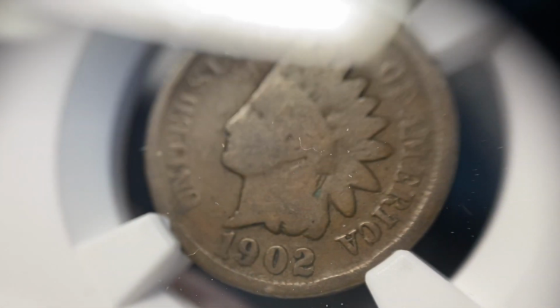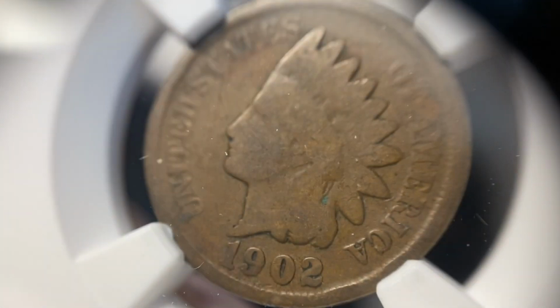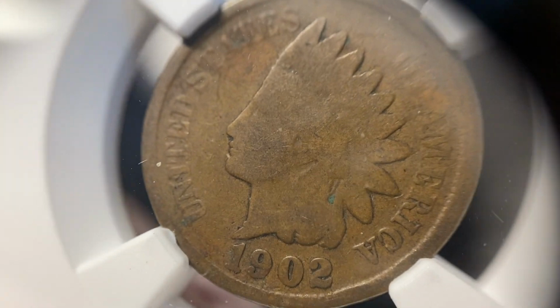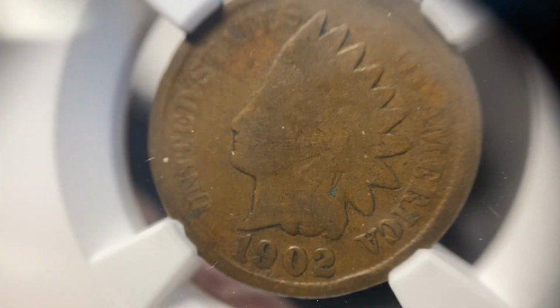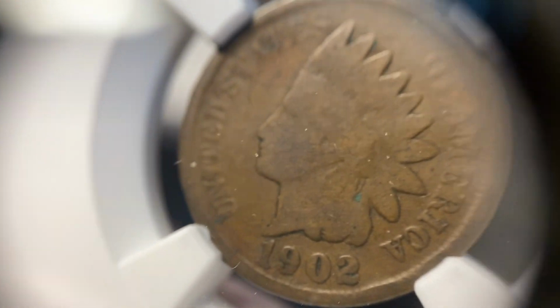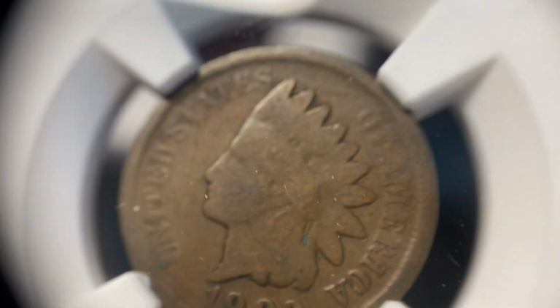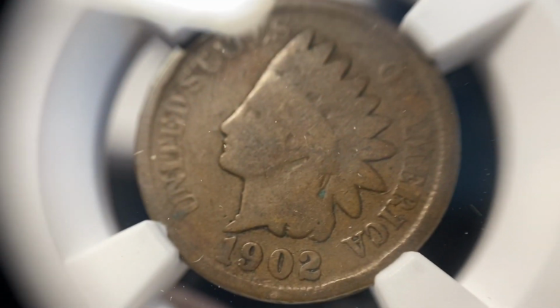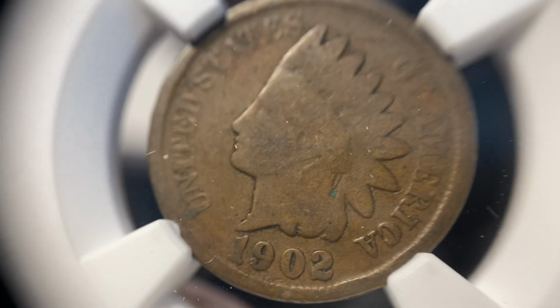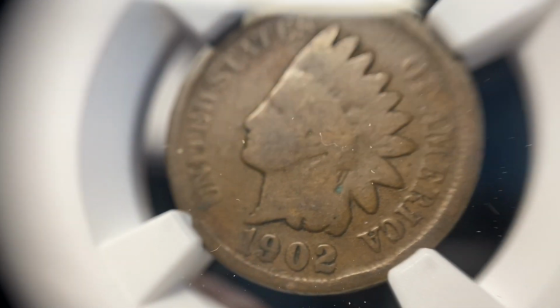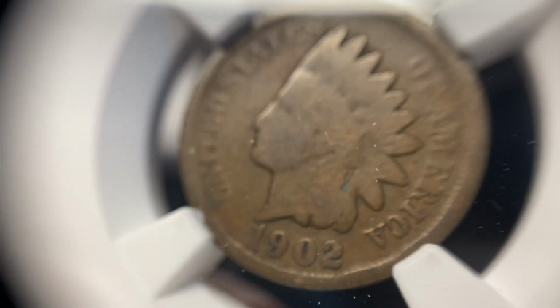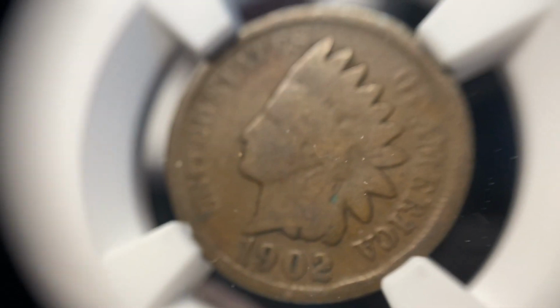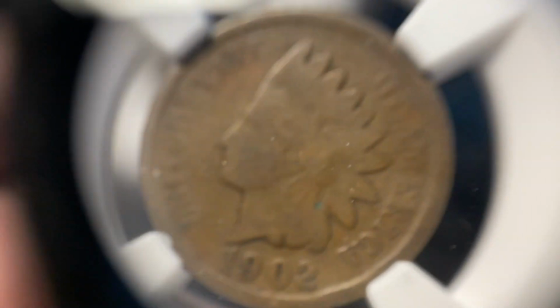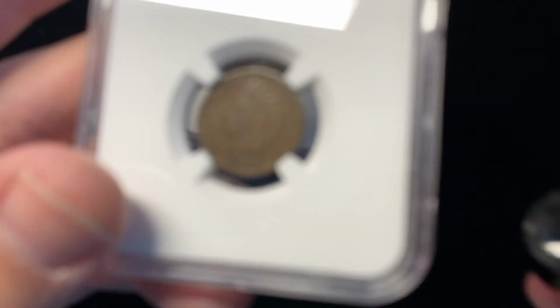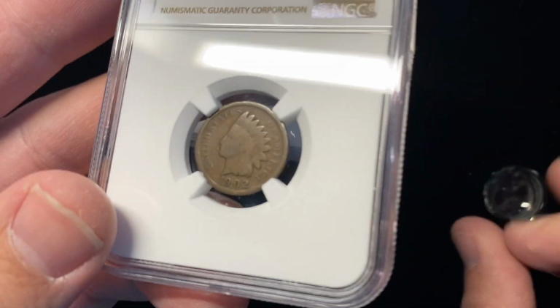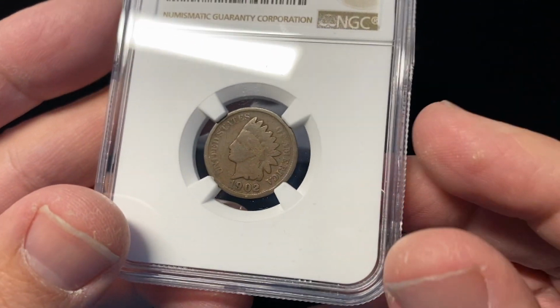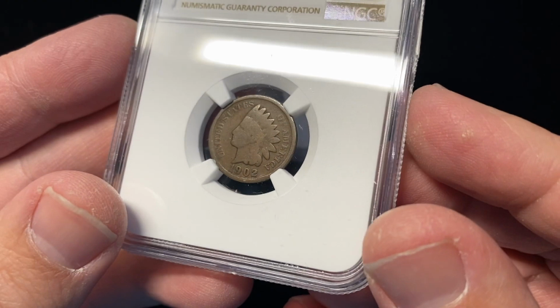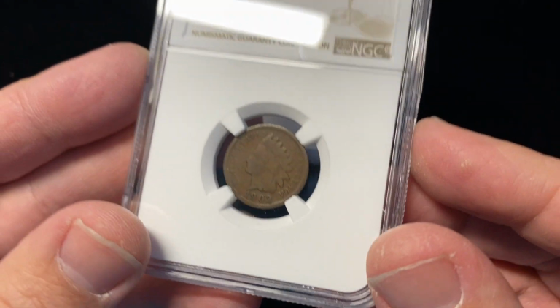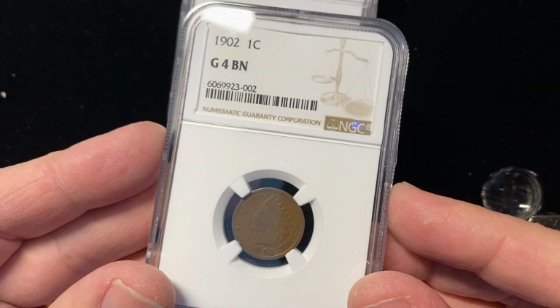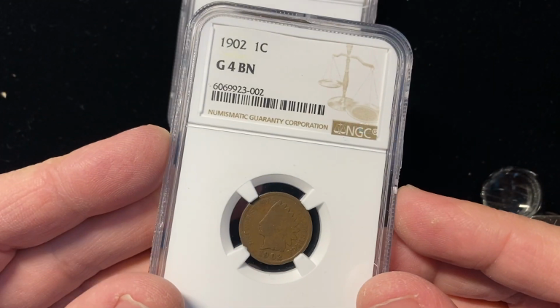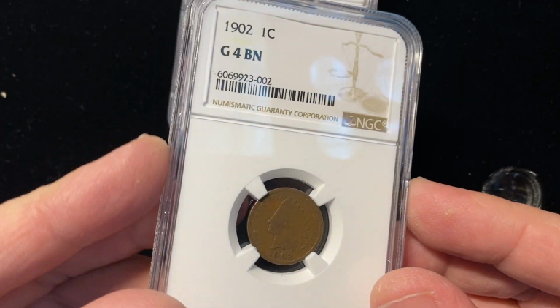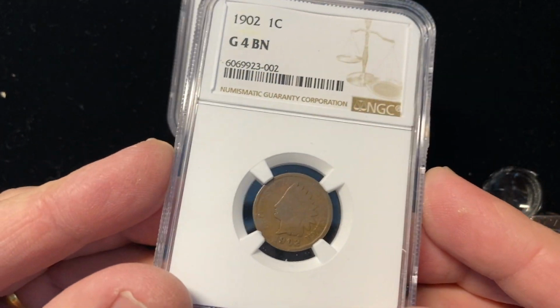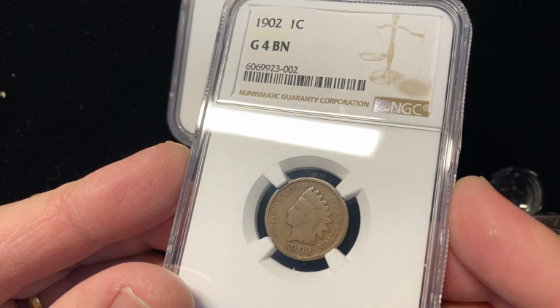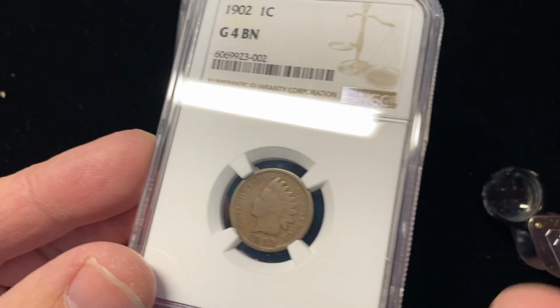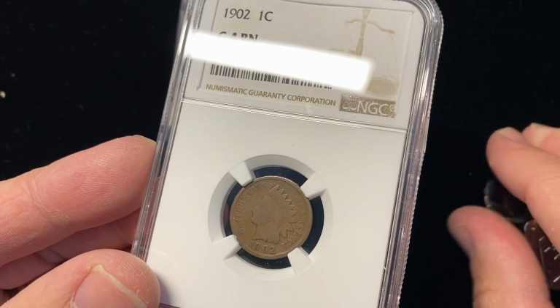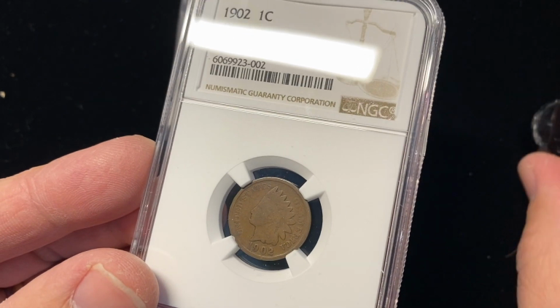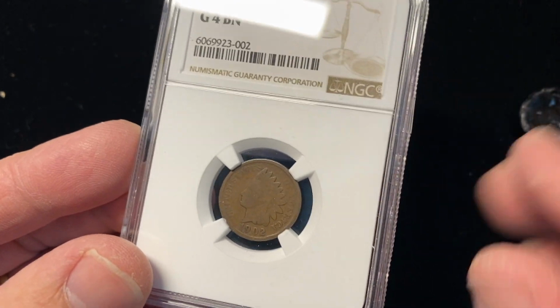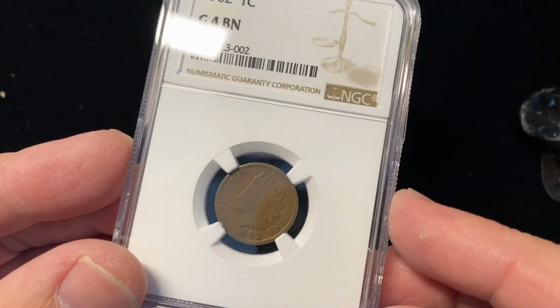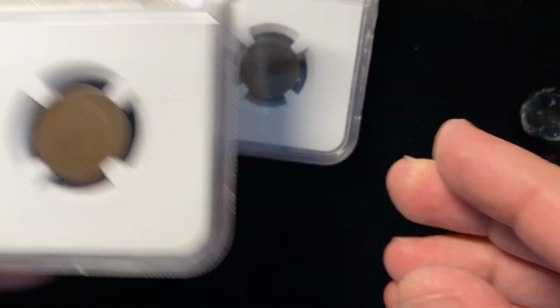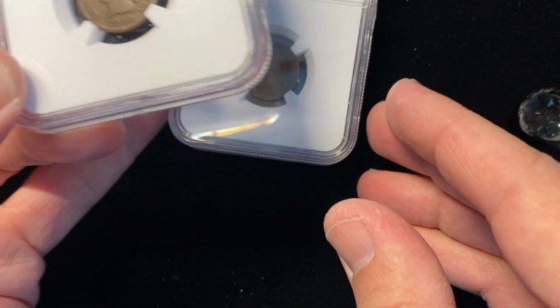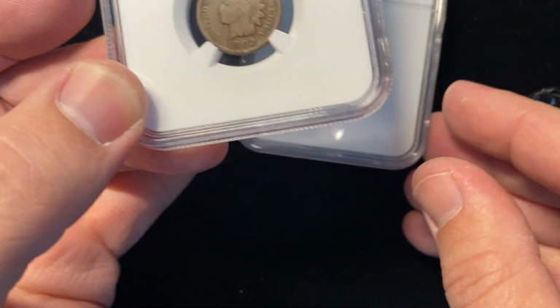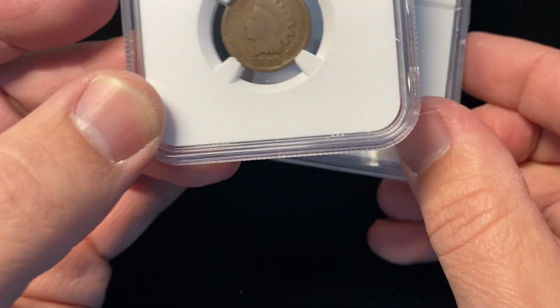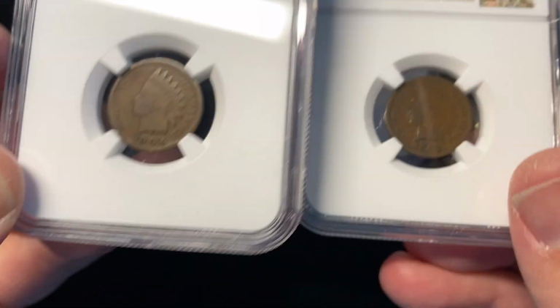This is your beginner grade. We're going for, on this first coin in the series, Good 4. I was one for one, and that's a good start. I should probably stop there, but we'll move on.